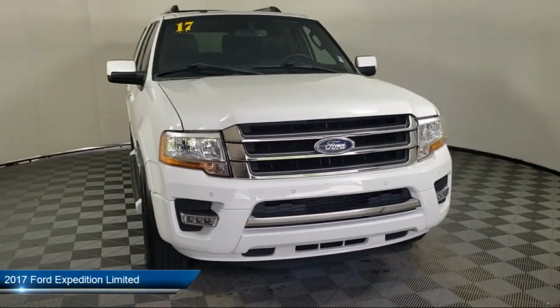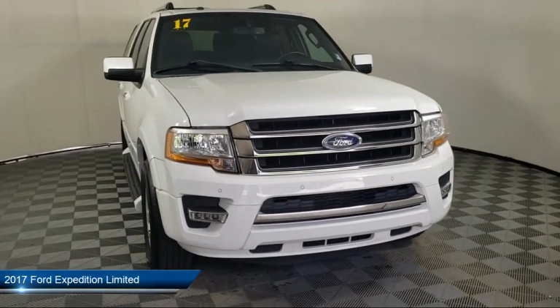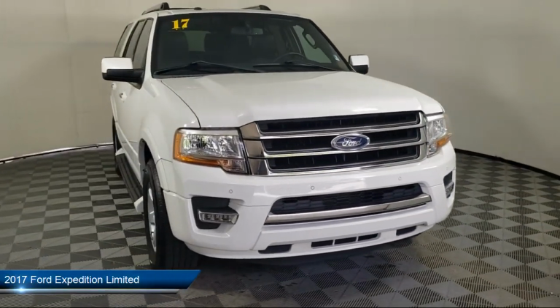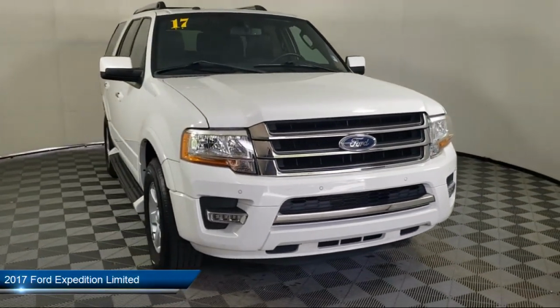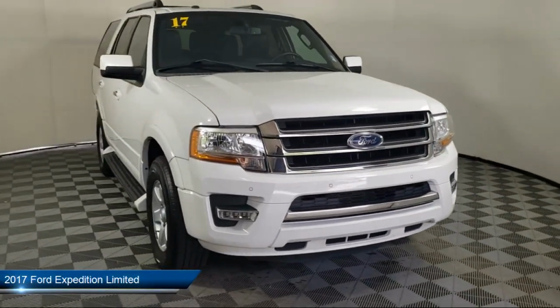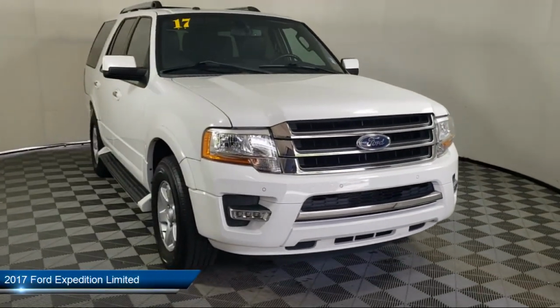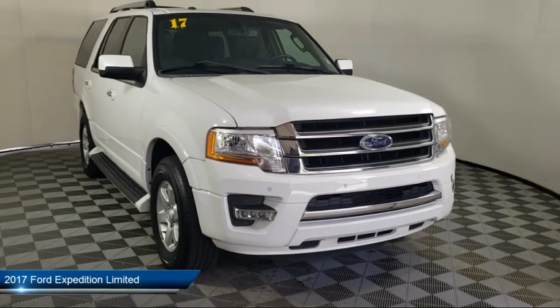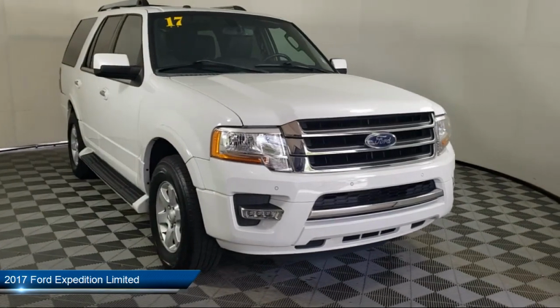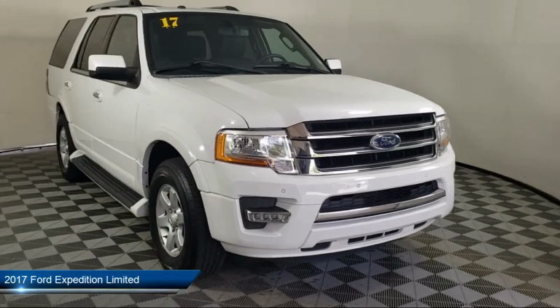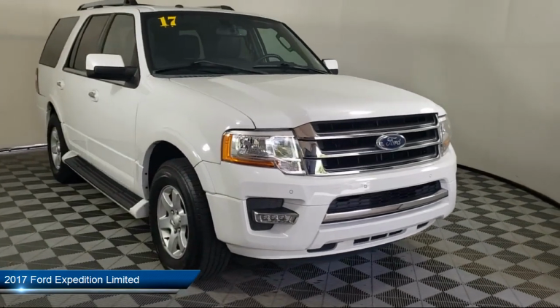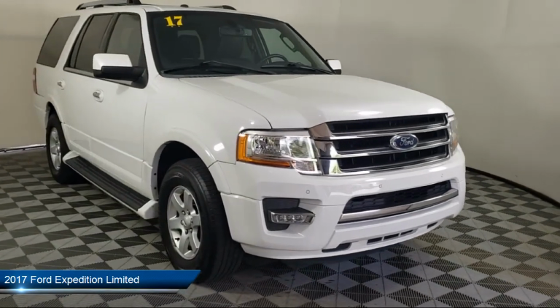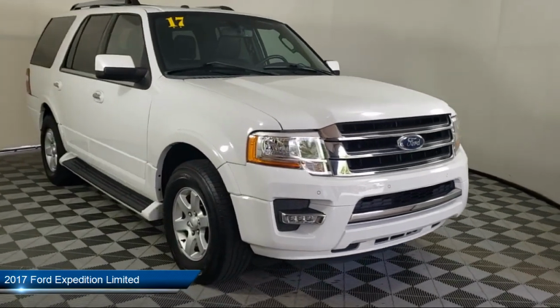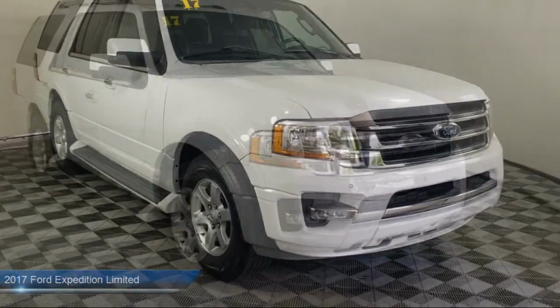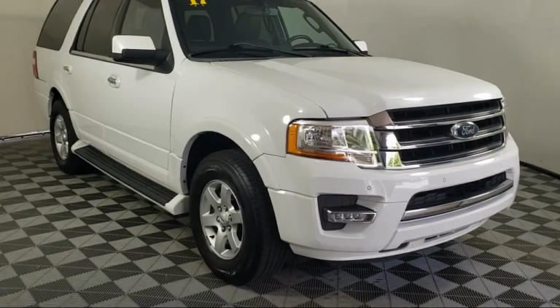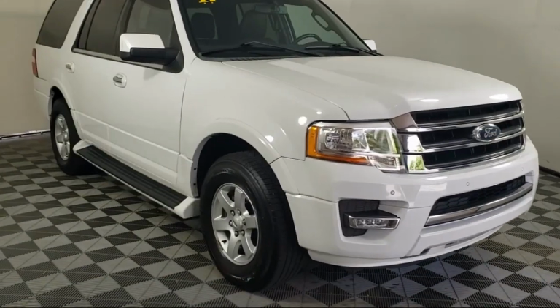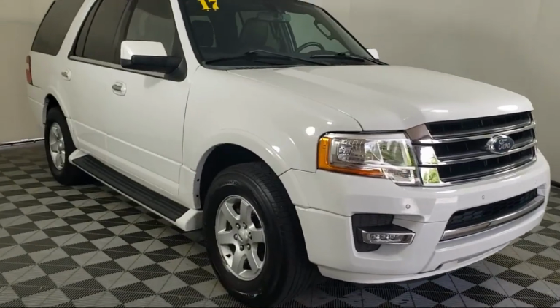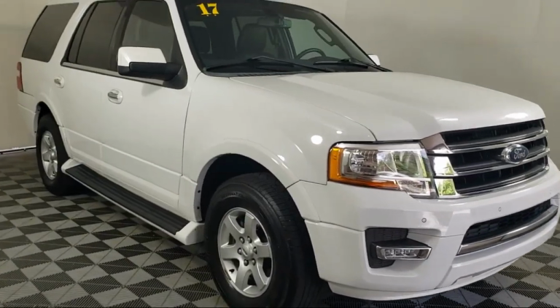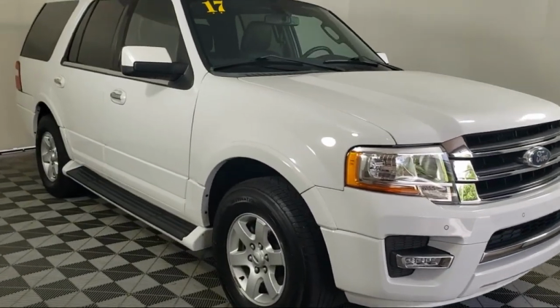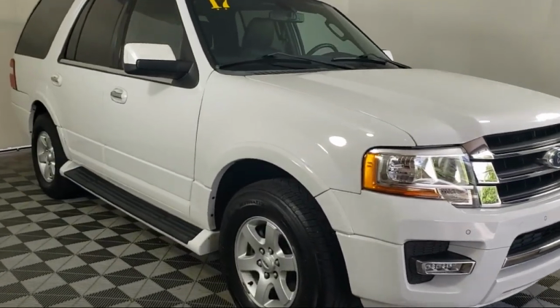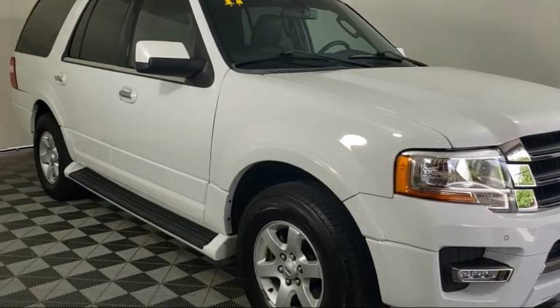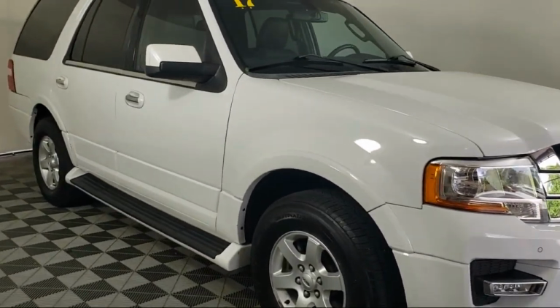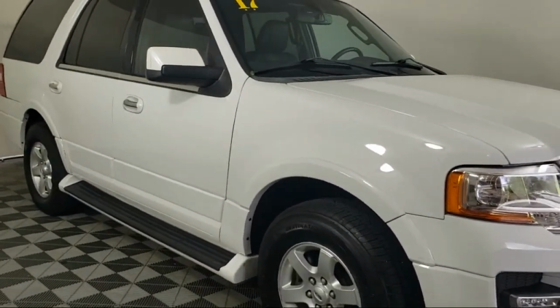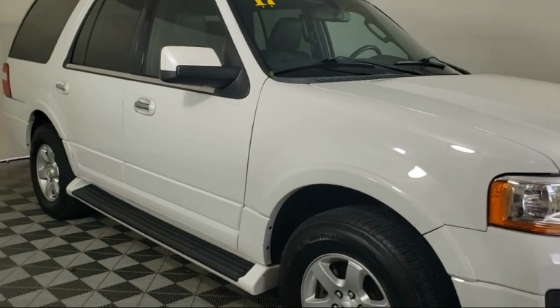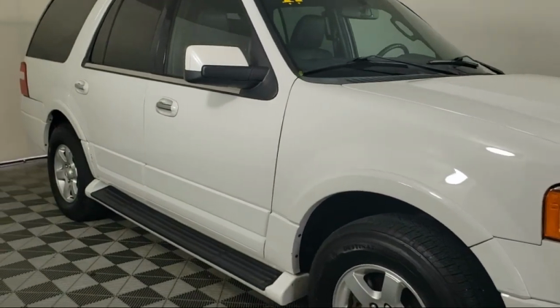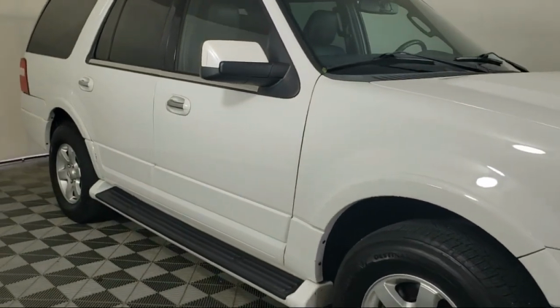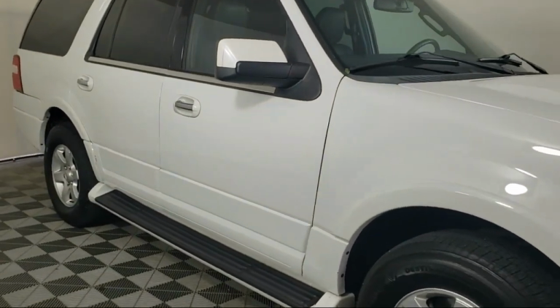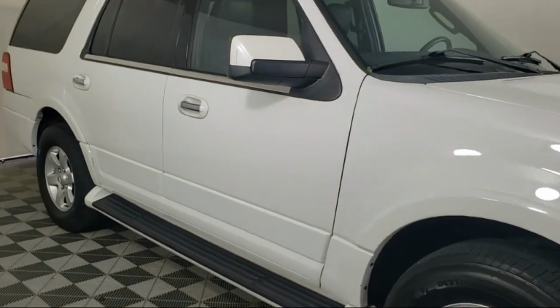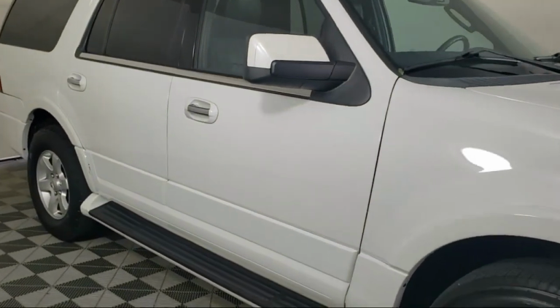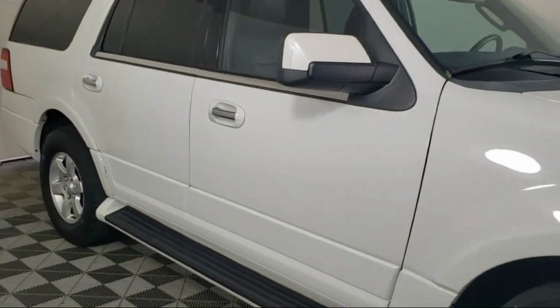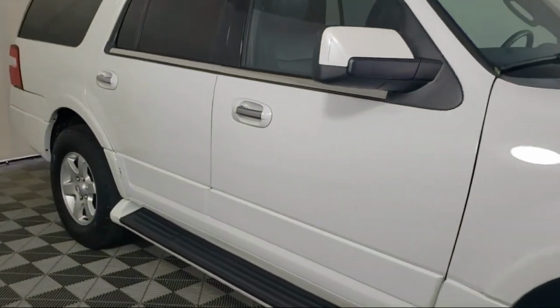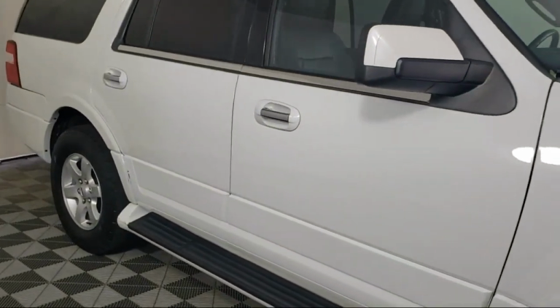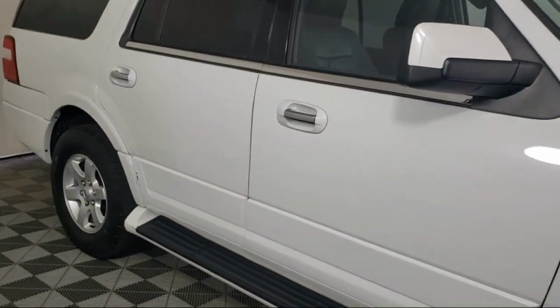It comes equipped with ventilated front seats, keyless entry, third row seating, heated front seats, rain sensitive windshield wipers, and a roof rack.